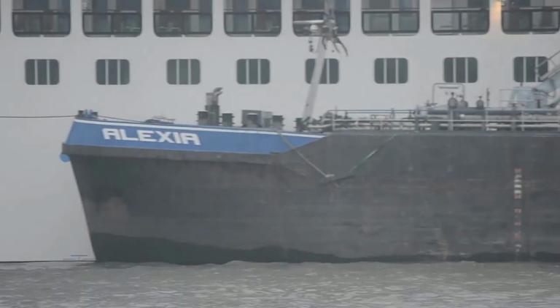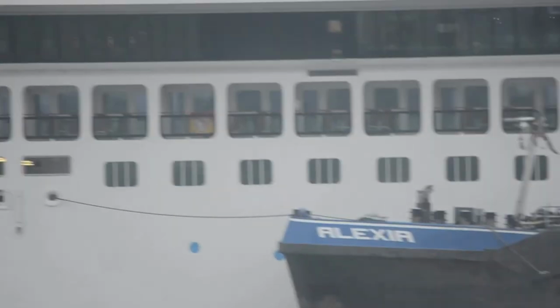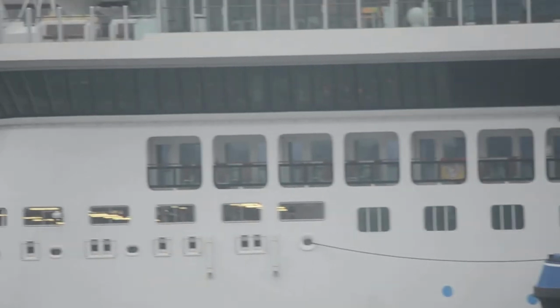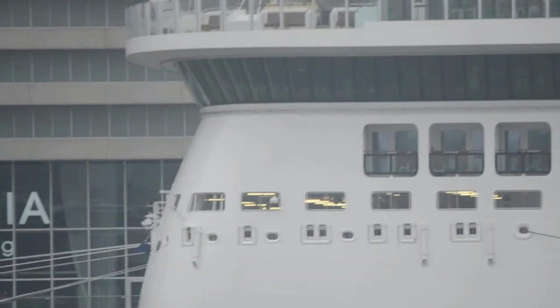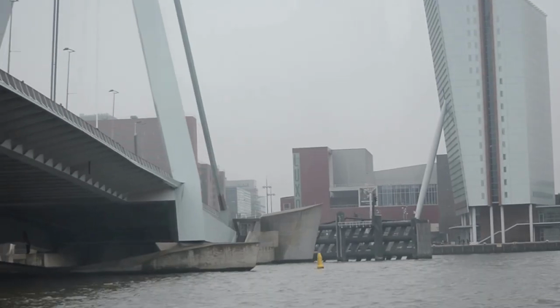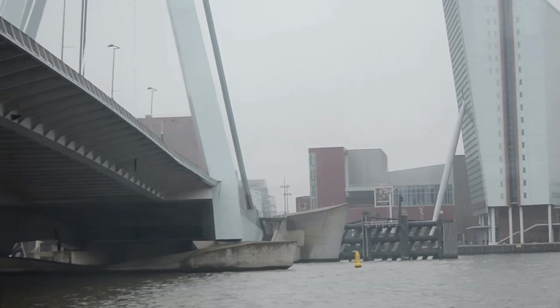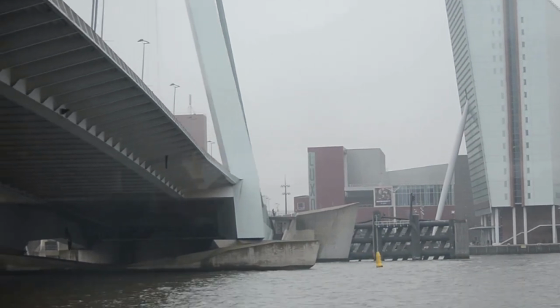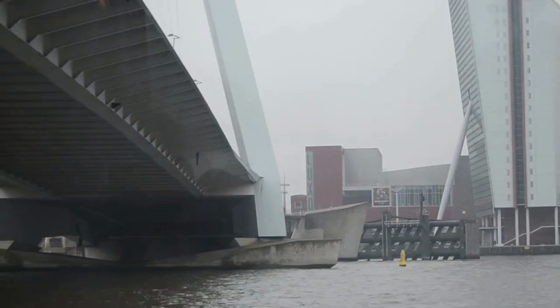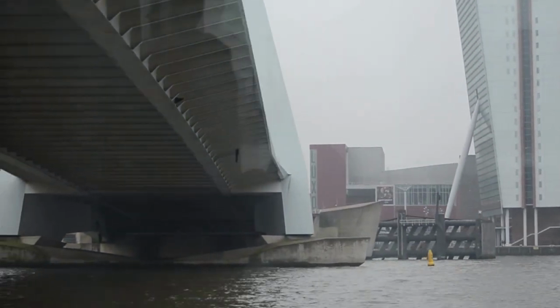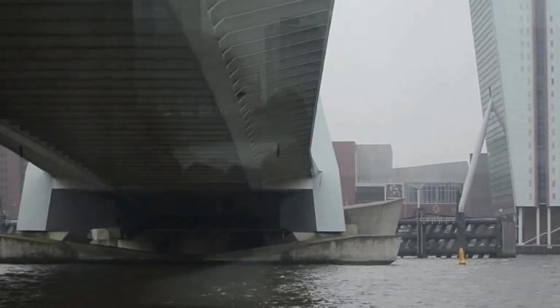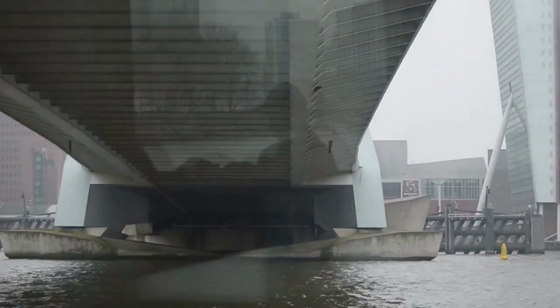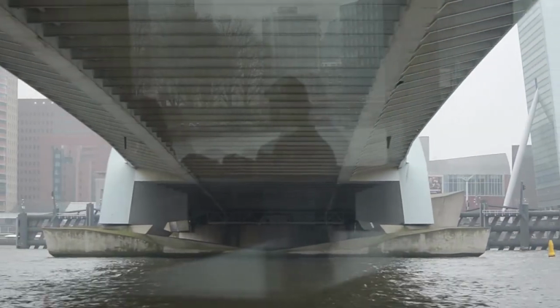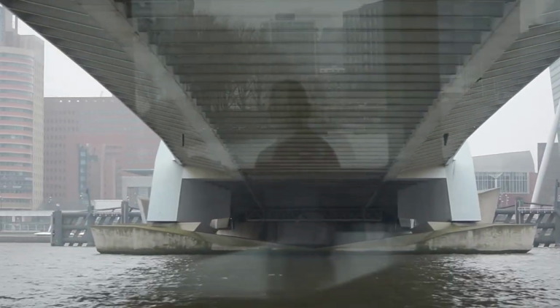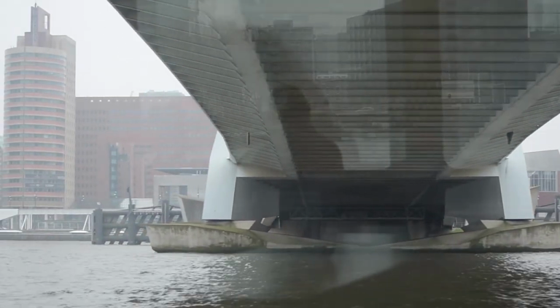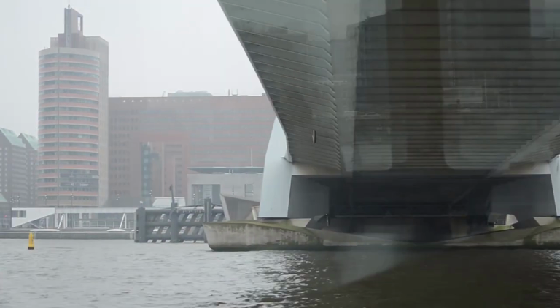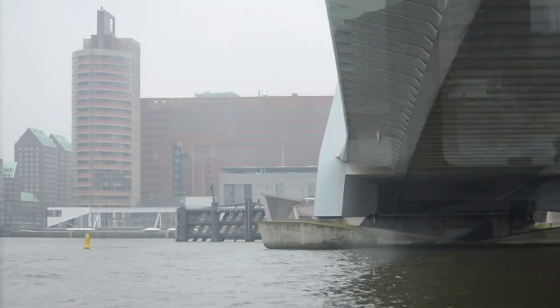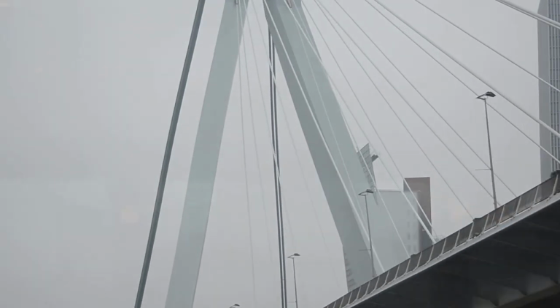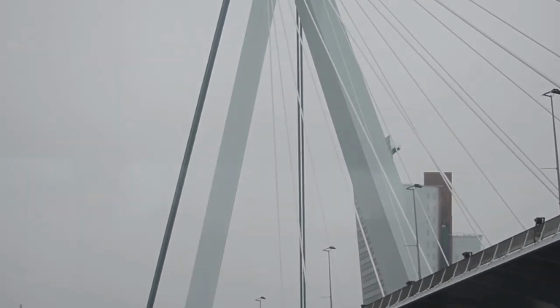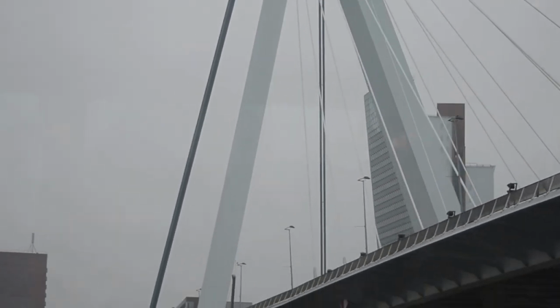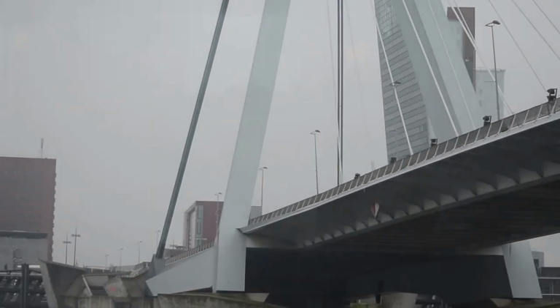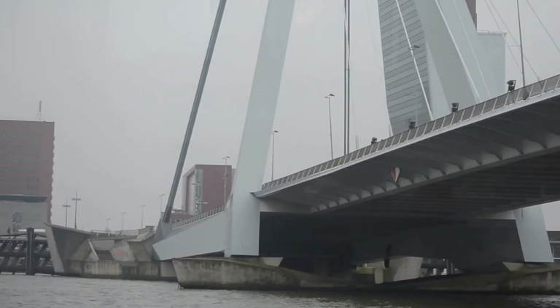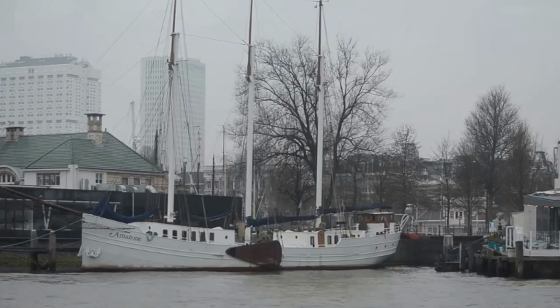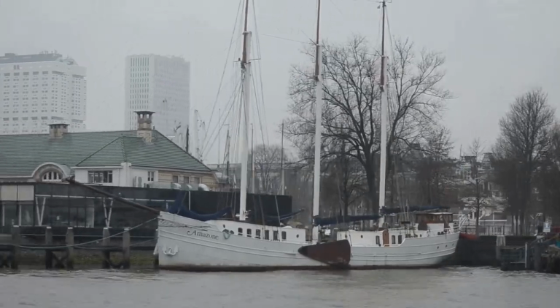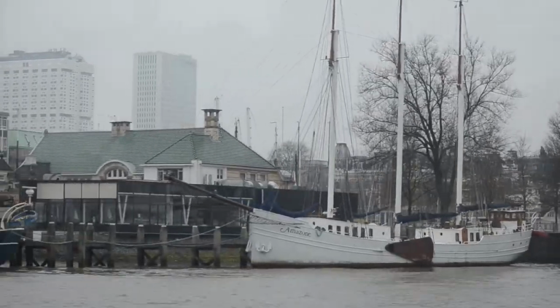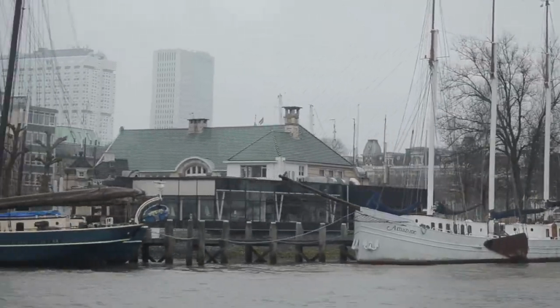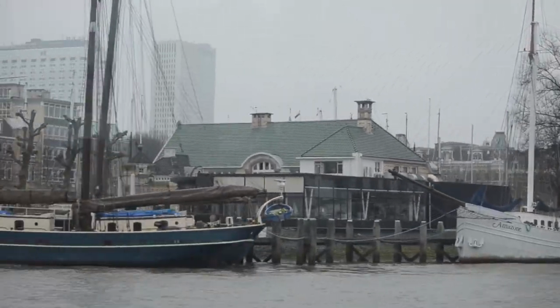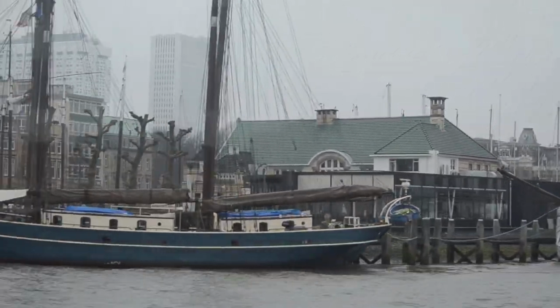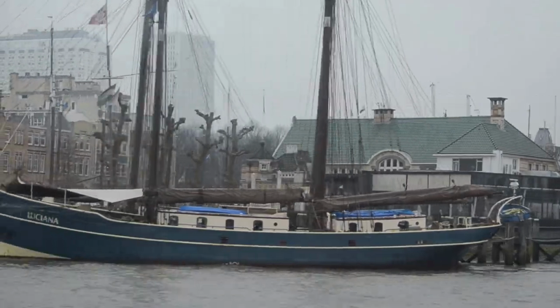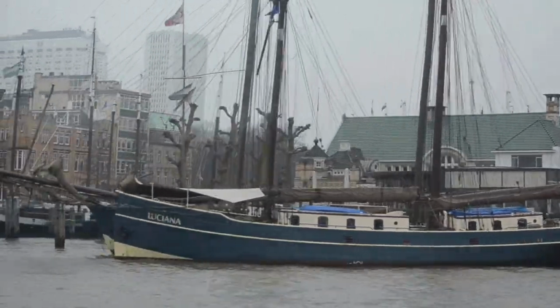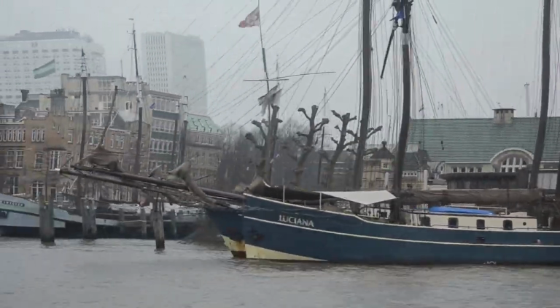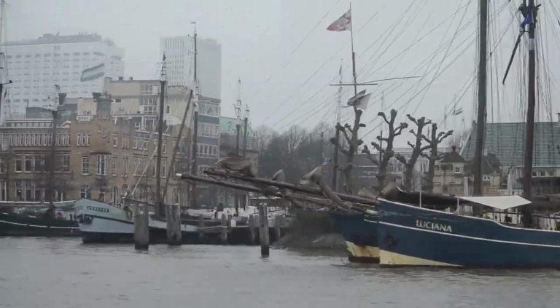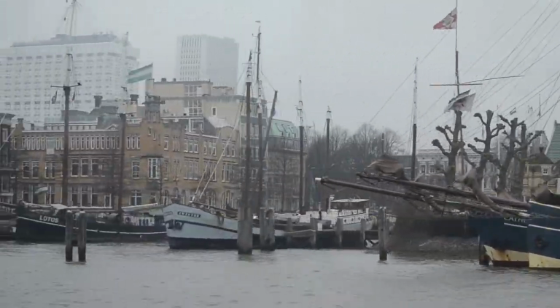General, or mixed cargo, totals 64 million tons, of which more than two-thirds is in containers. Annually, Rotterdam receives 32,000 seagoing vessels and some 150,000 inland vessels.